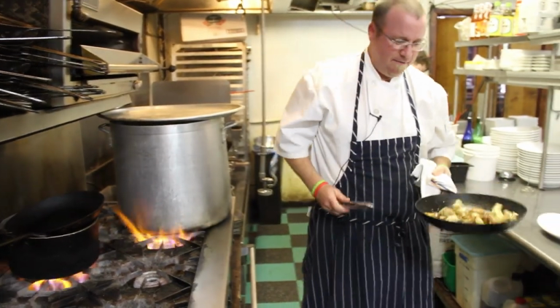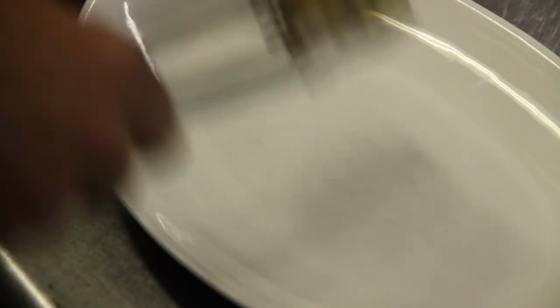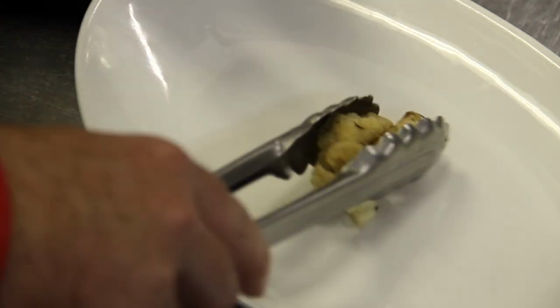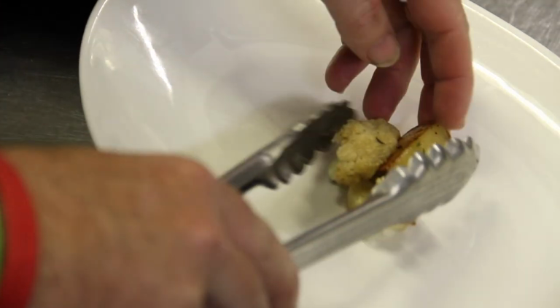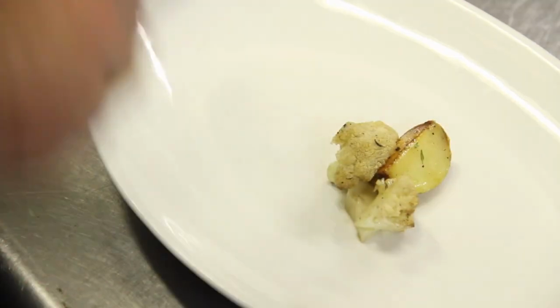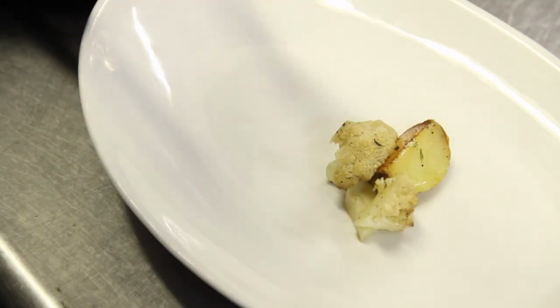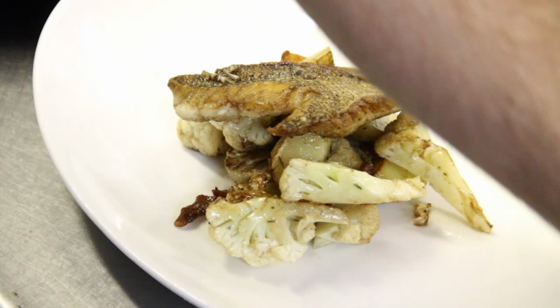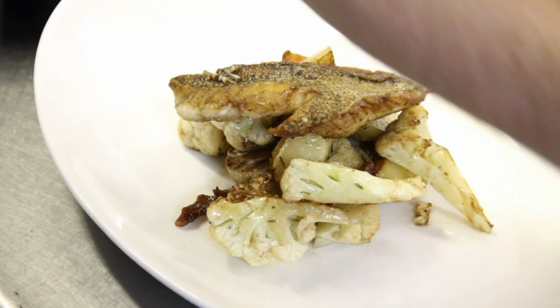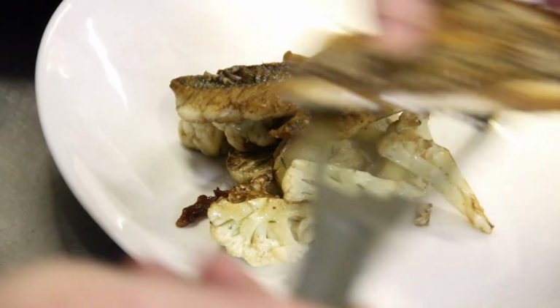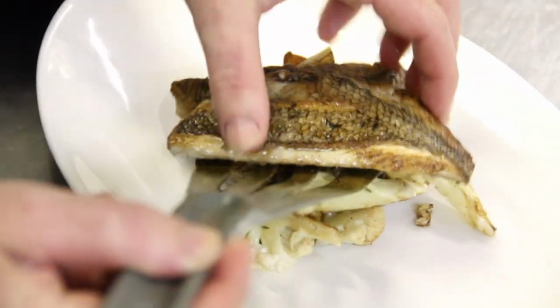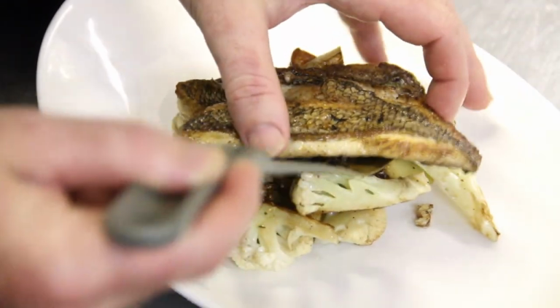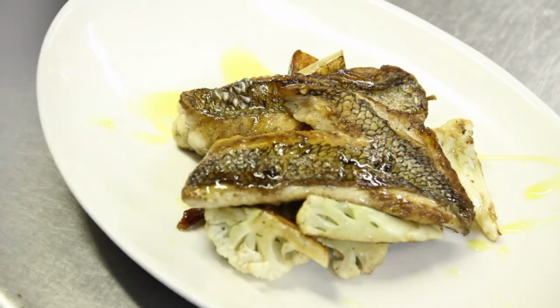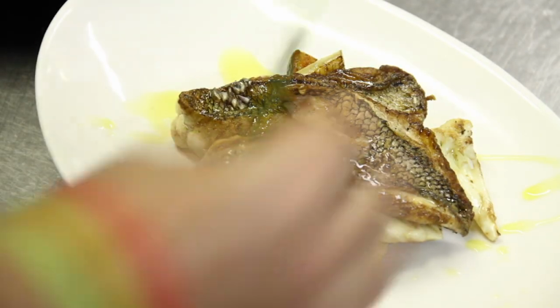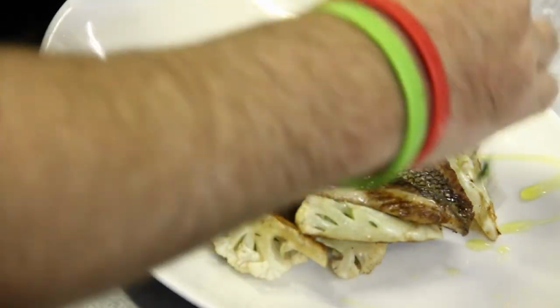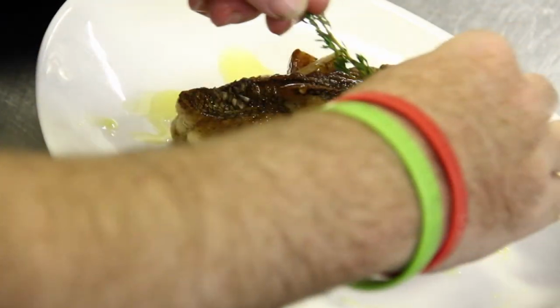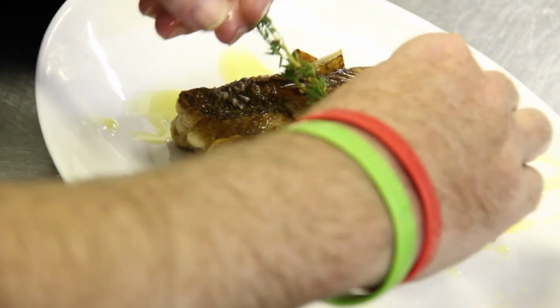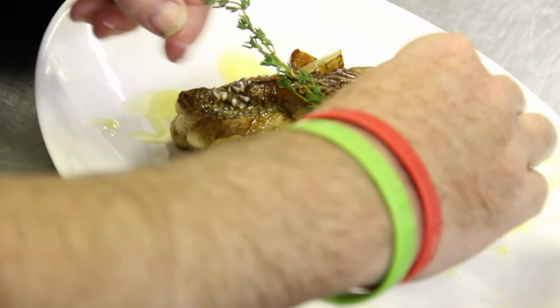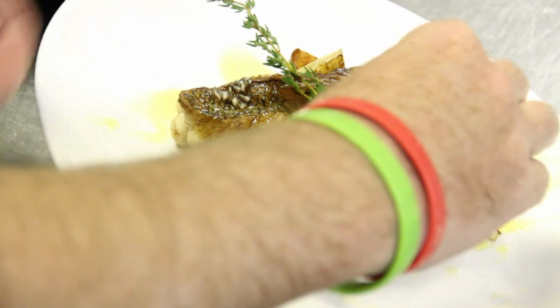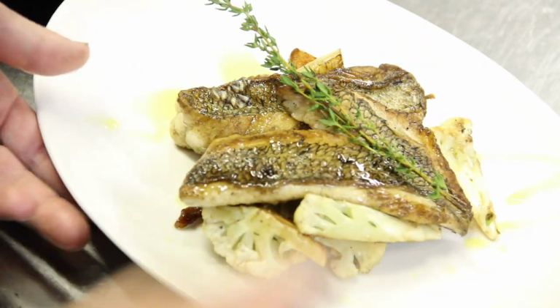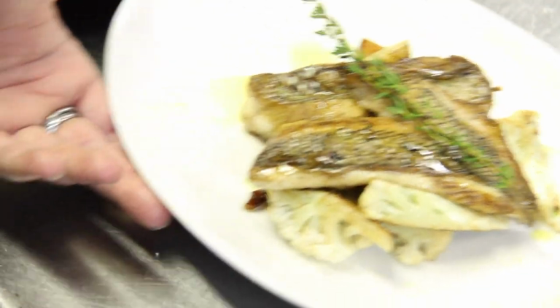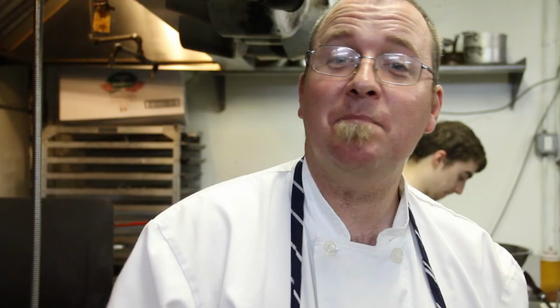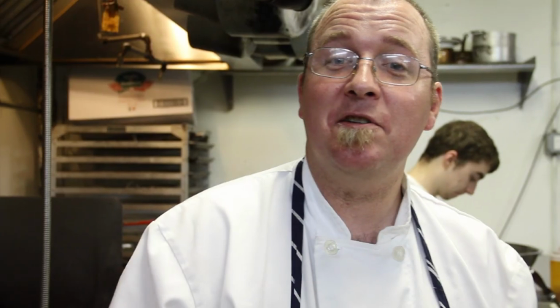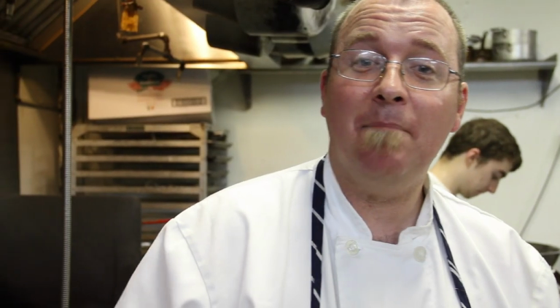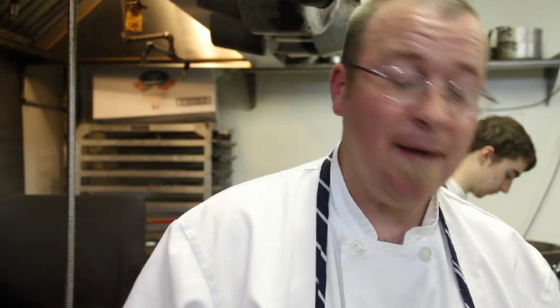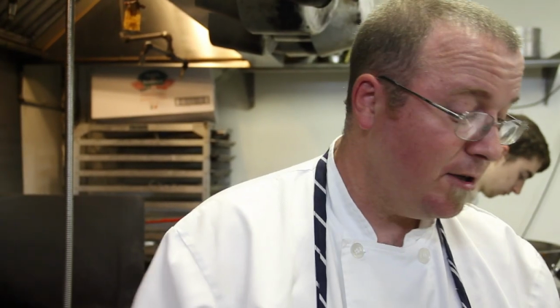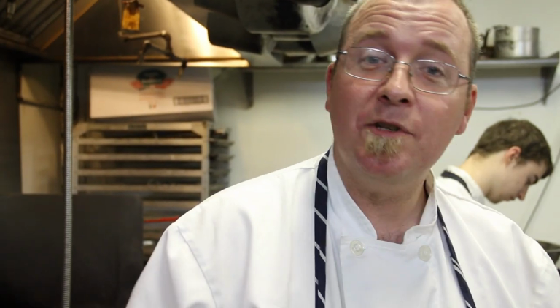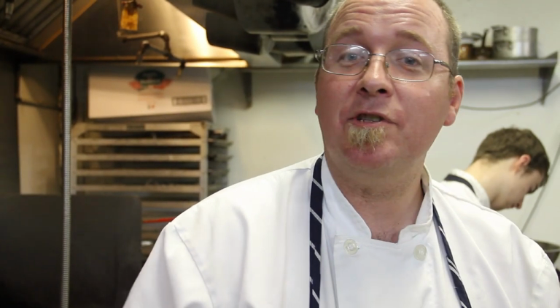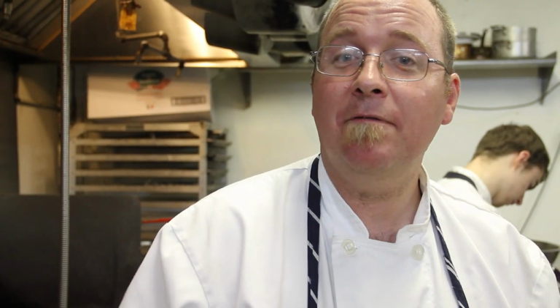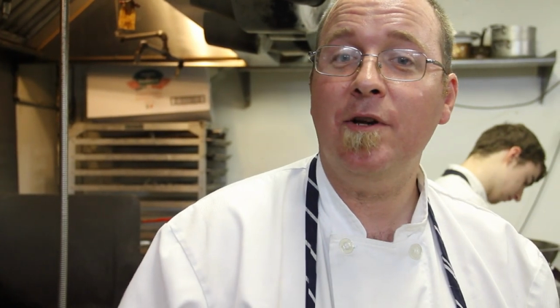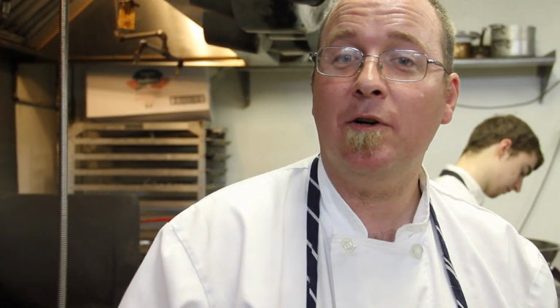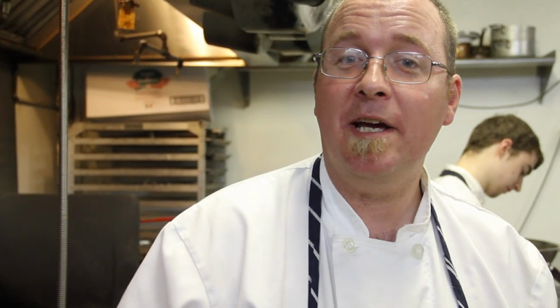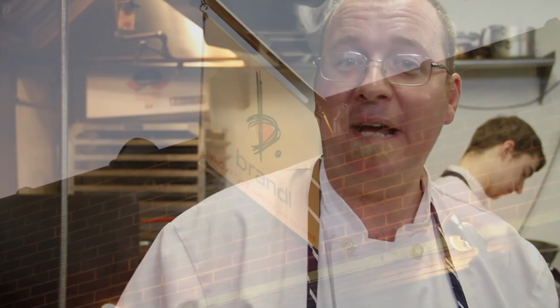Taking this out of the oven — this looks delicious. We've got a nice potato, cauliflower, and bacon mixture. Tonight's fresh cut: pan-seared black bass with some roasted cauliflower, Yukon gold potatoes, and bacon.